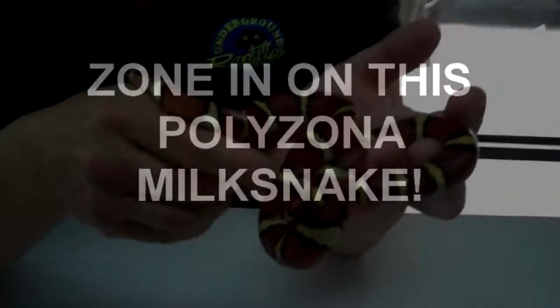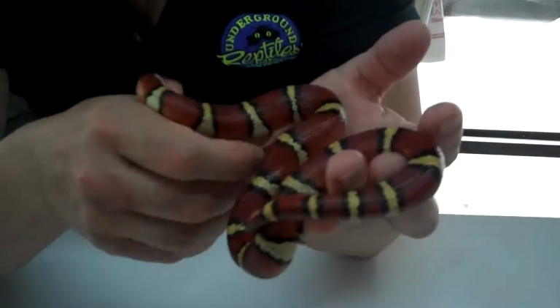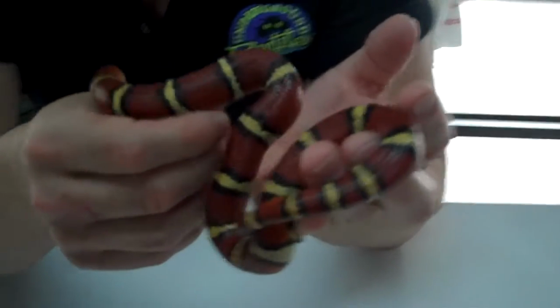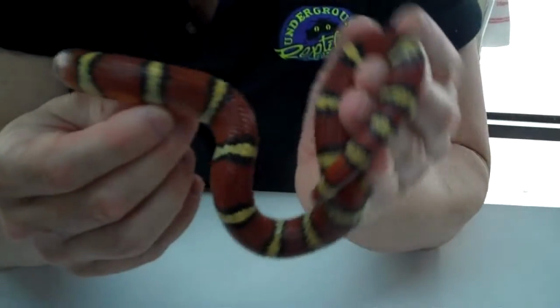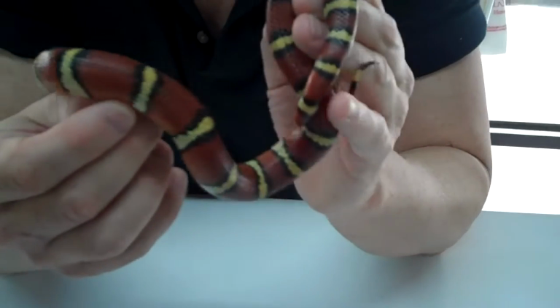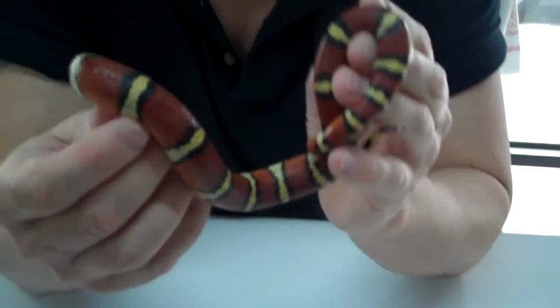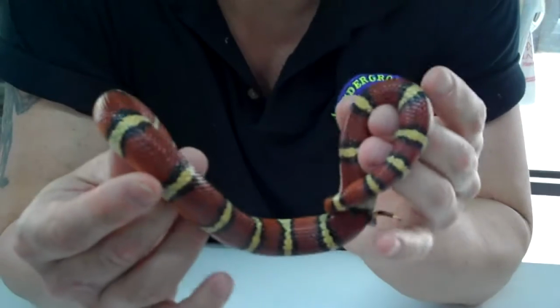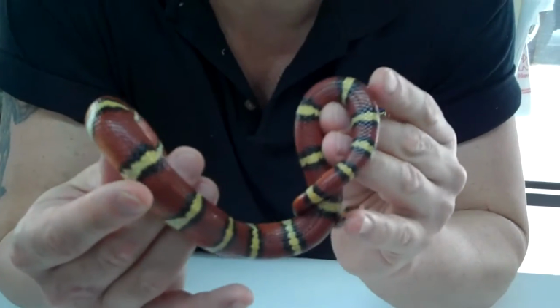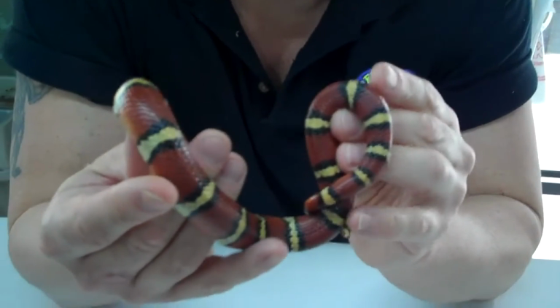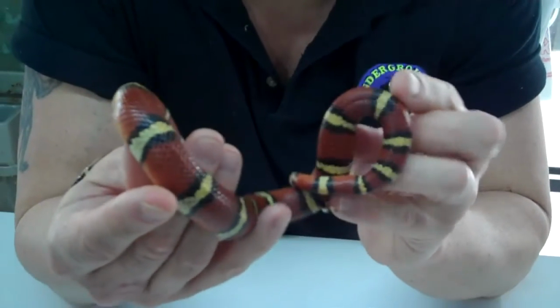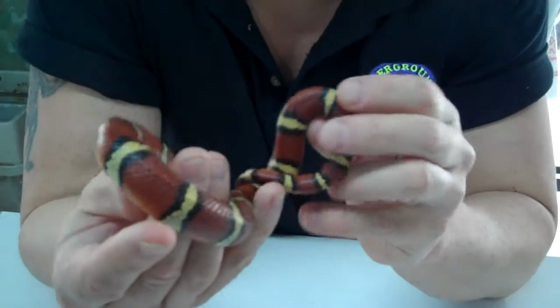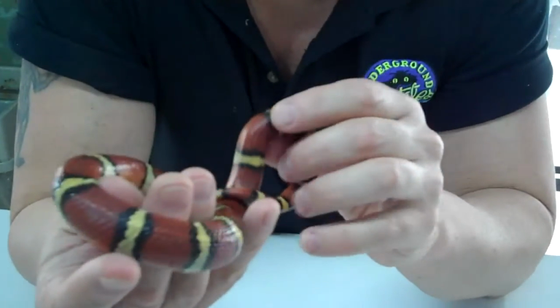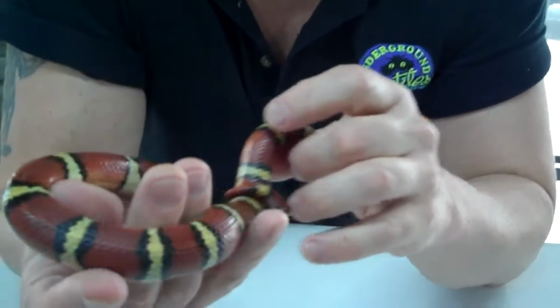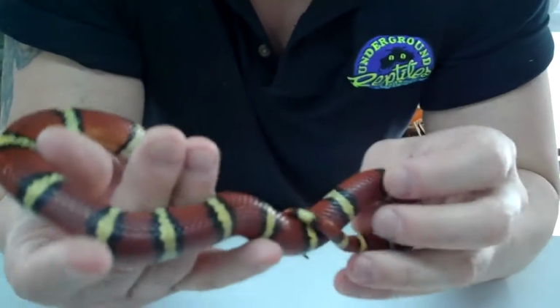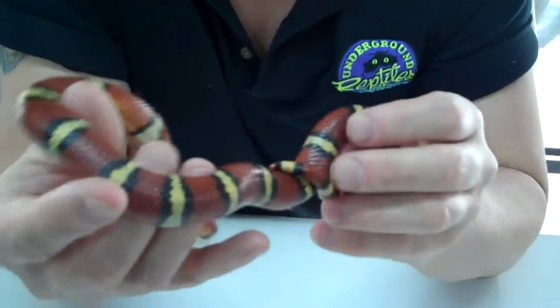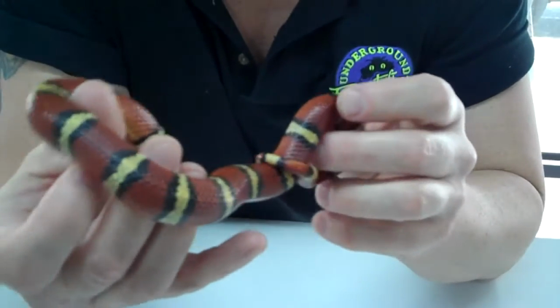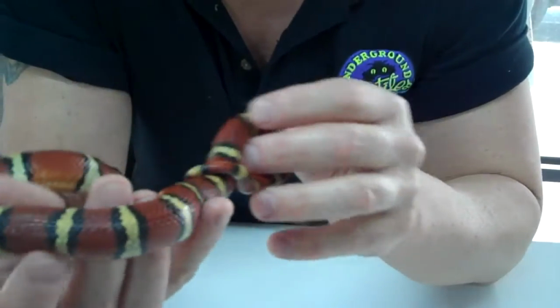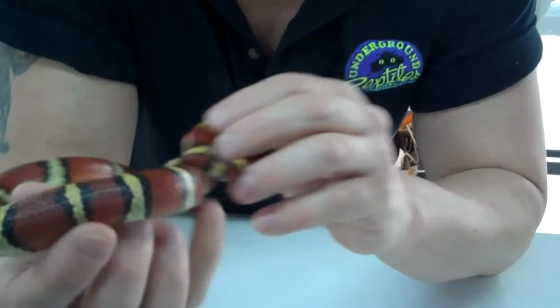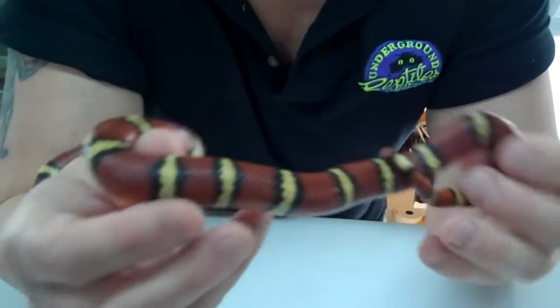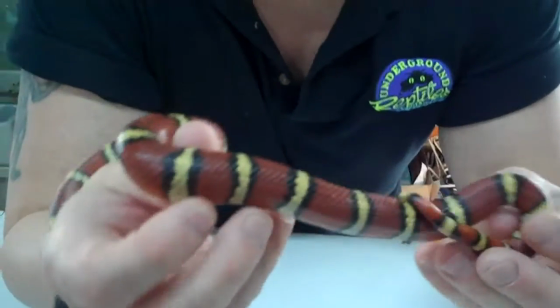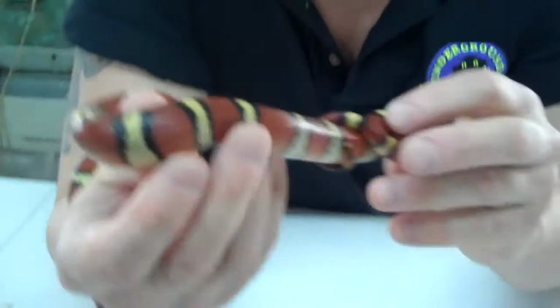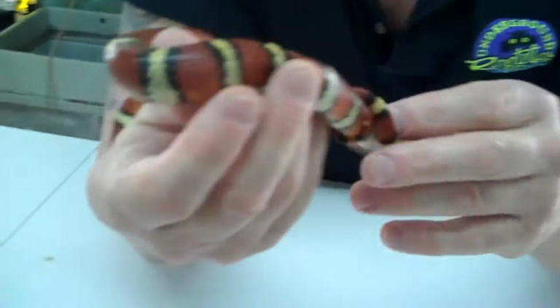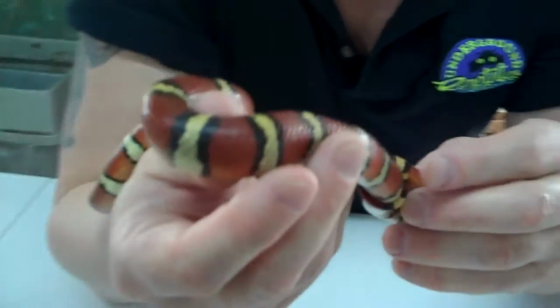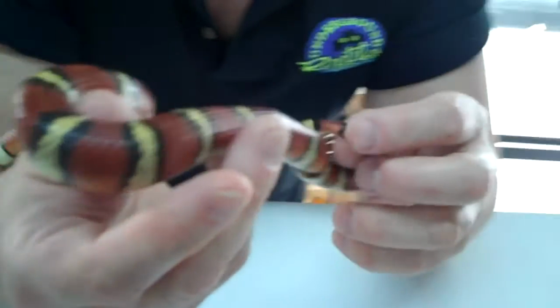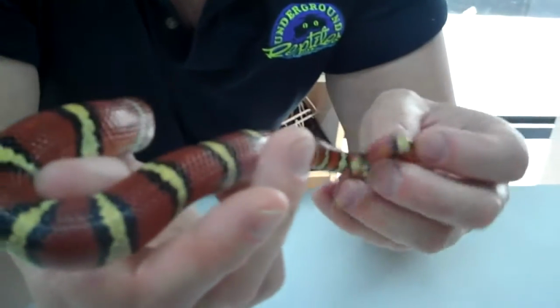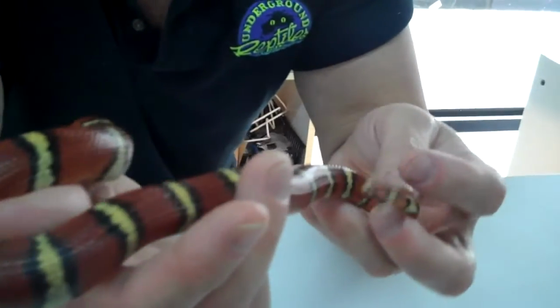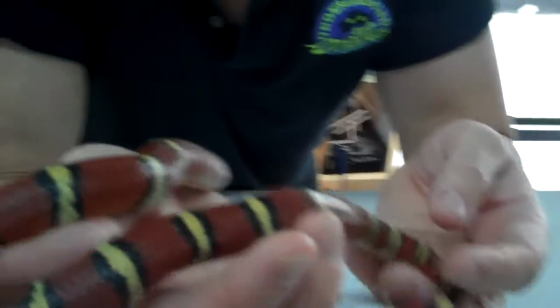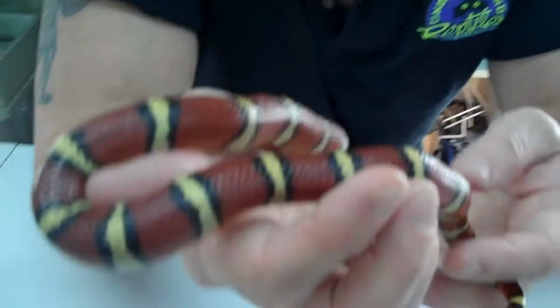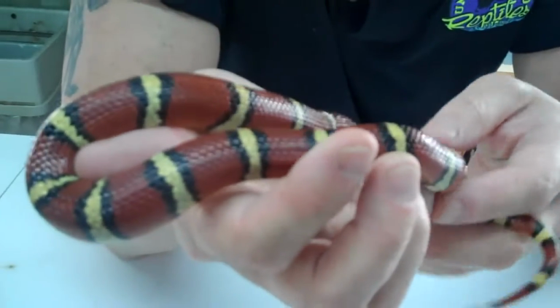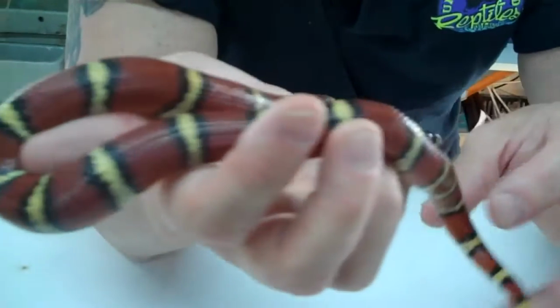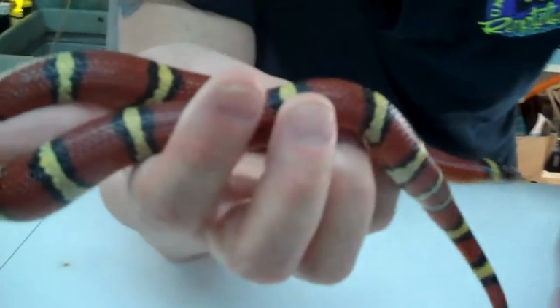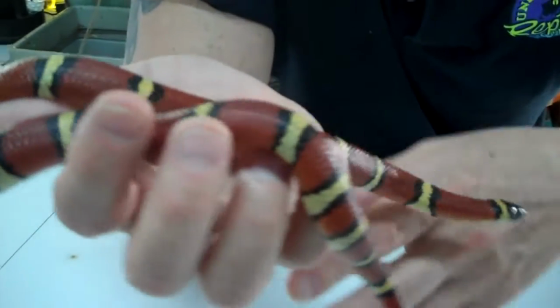All right, guys, I got a 21-inch Central American Polysoma Milk Snake. This sucker can get to about 60 inches. Right now it's not that big — it's very small.